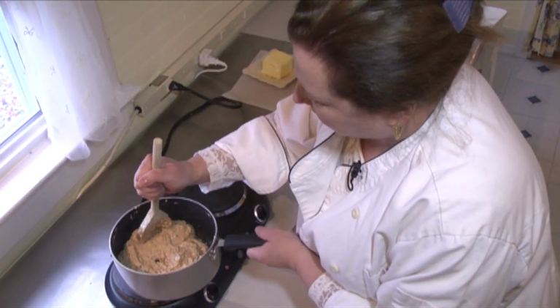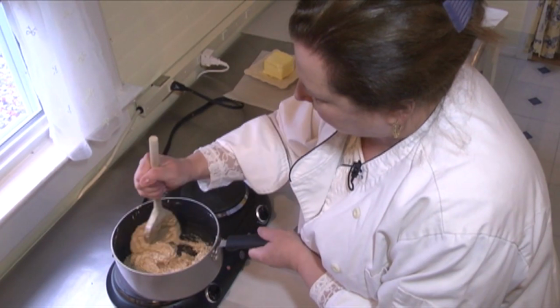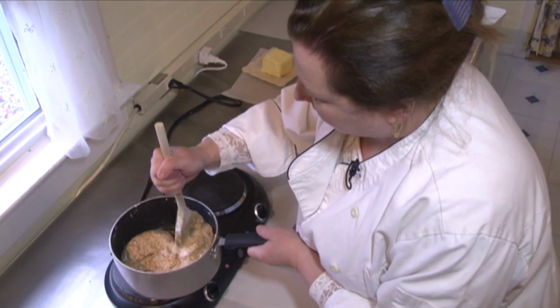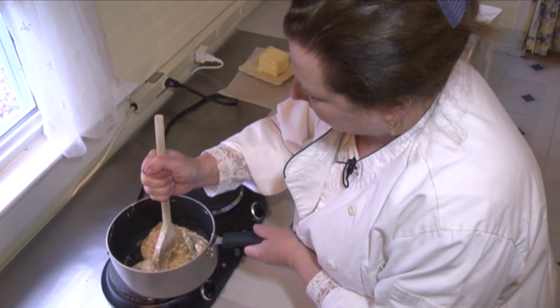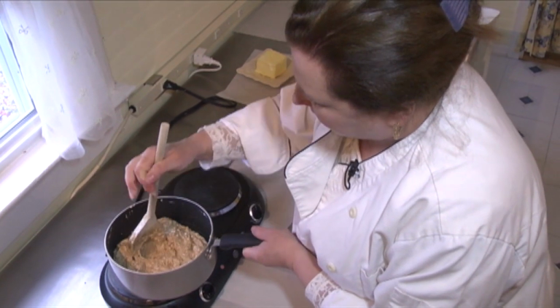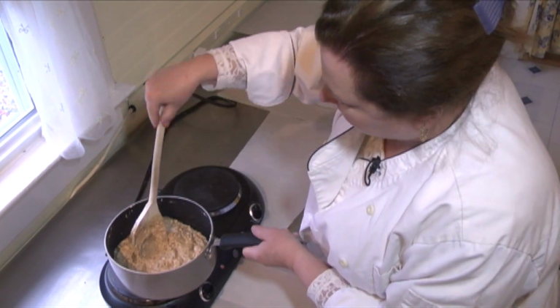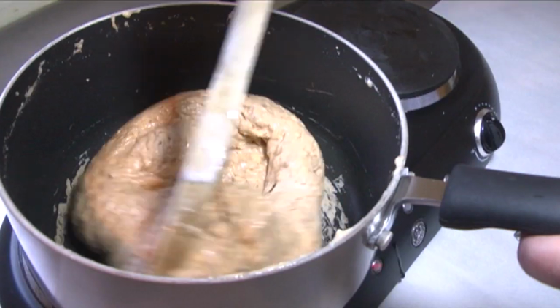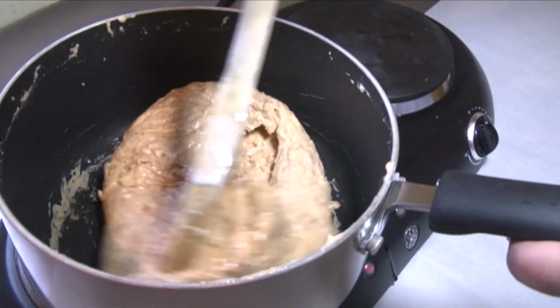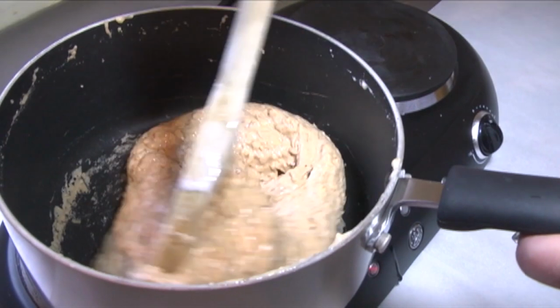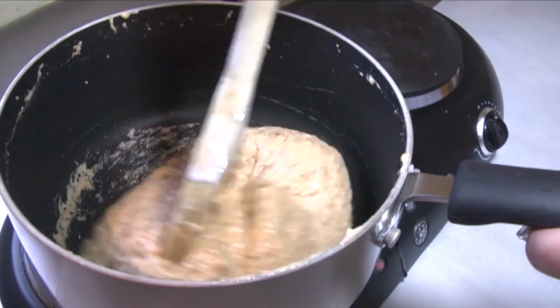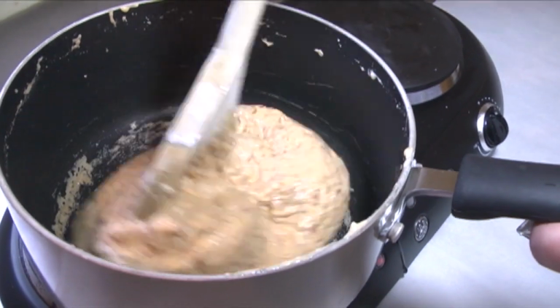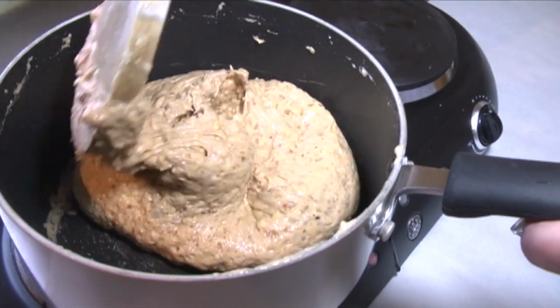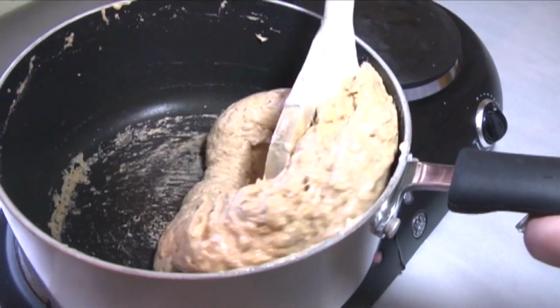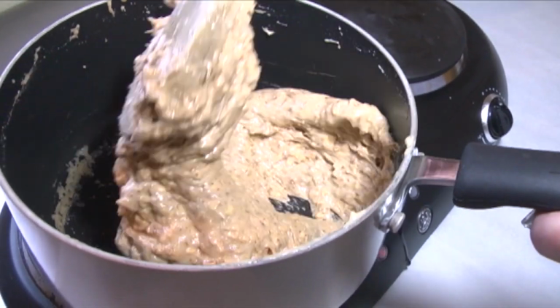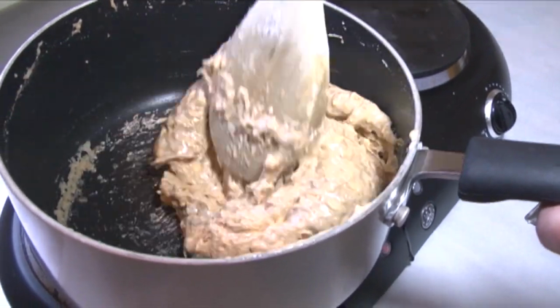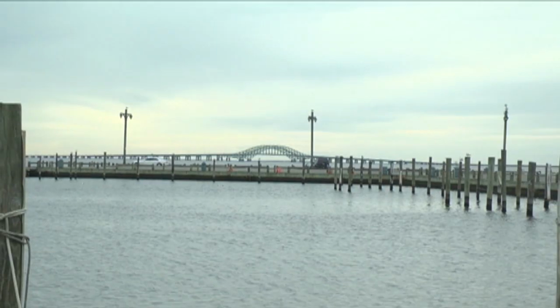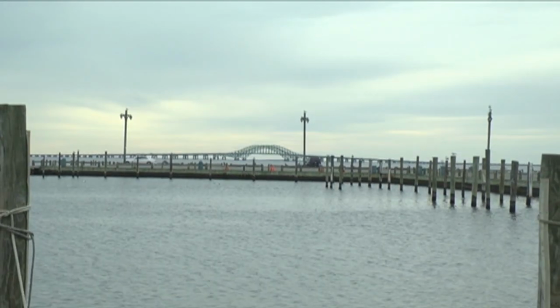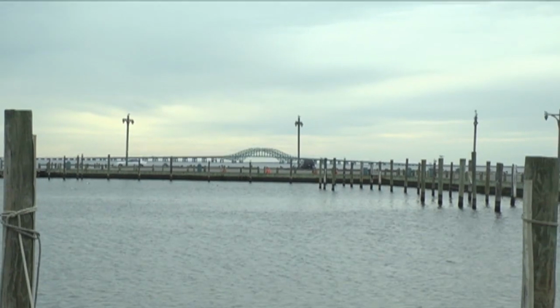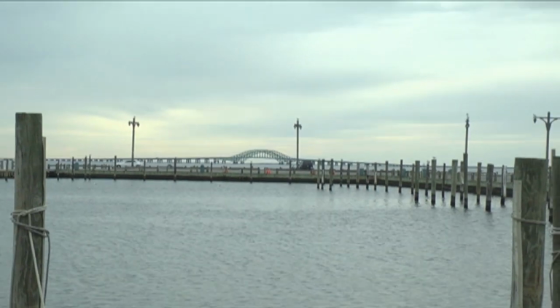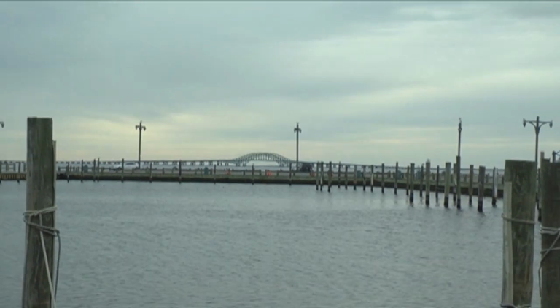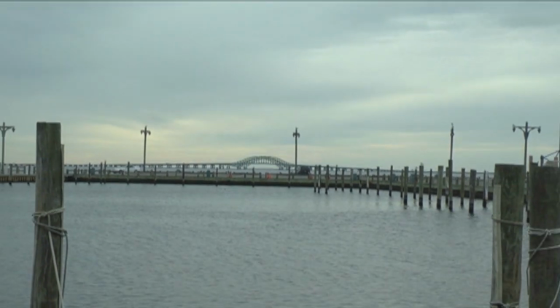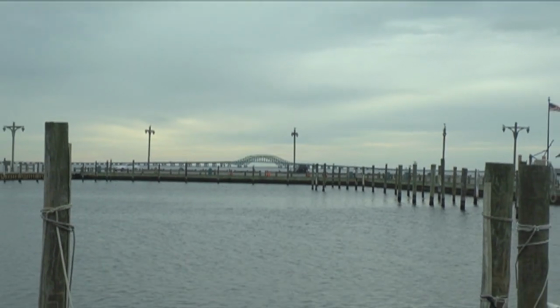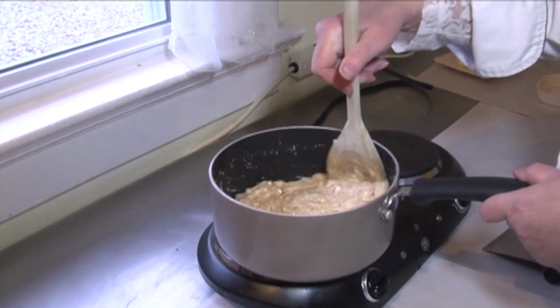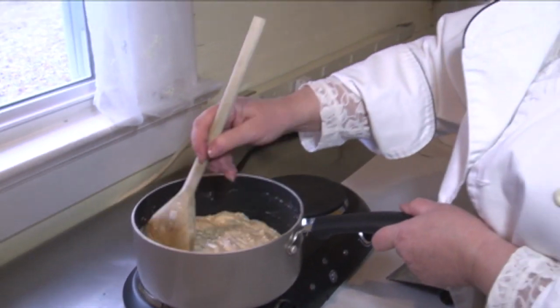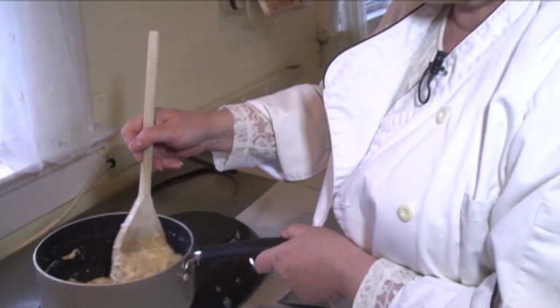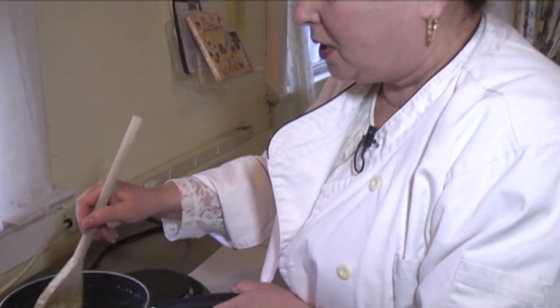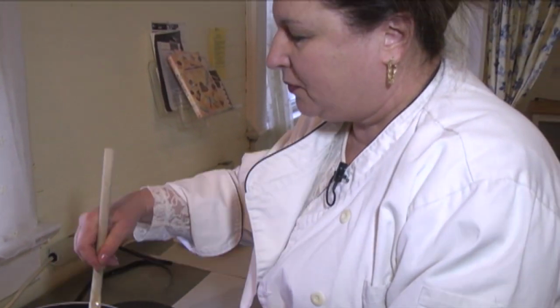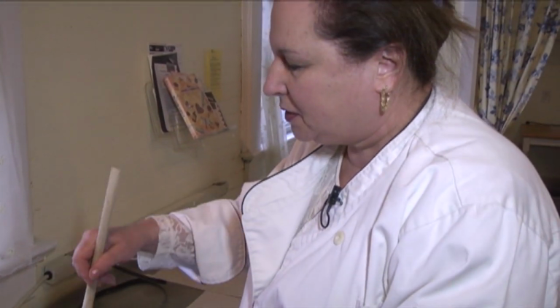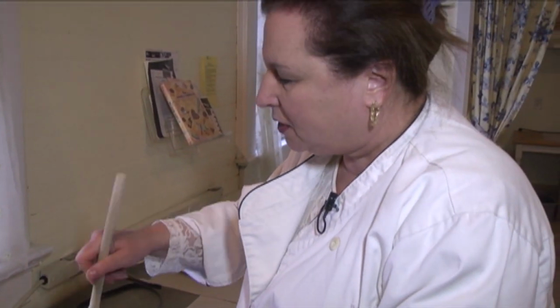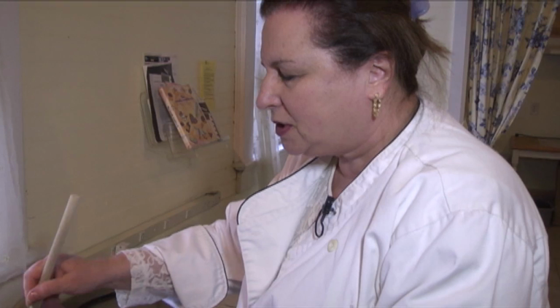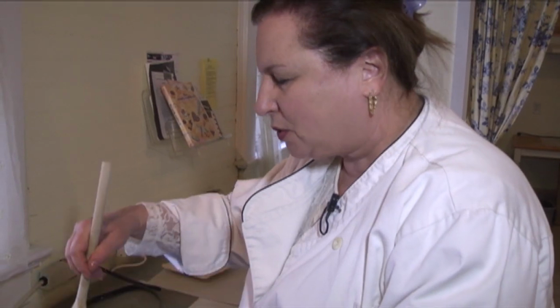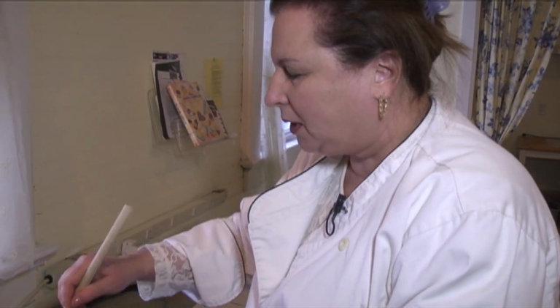Oh my goodness — the aroma of the butter and sugar cooking. I could sell you that bridge outside a few times over. We expect the full process of making this from start to finish is about 20 minutes.